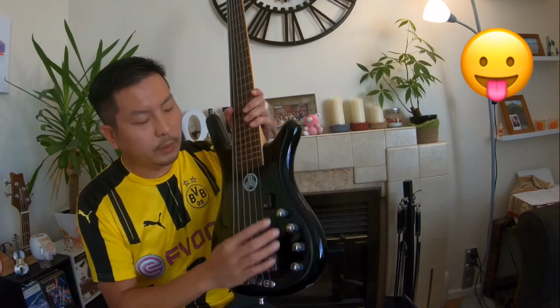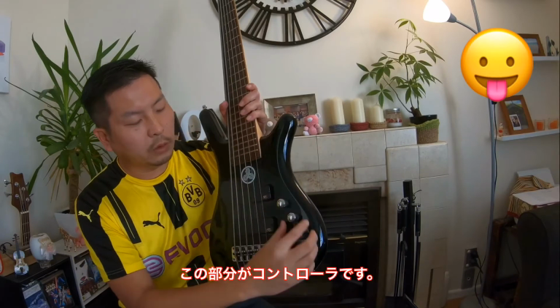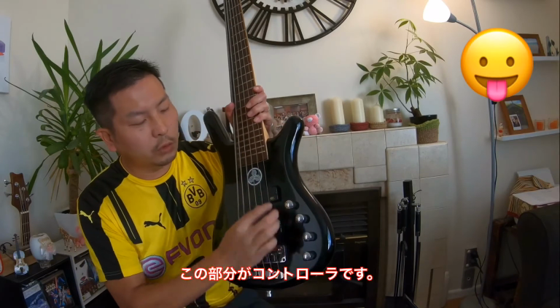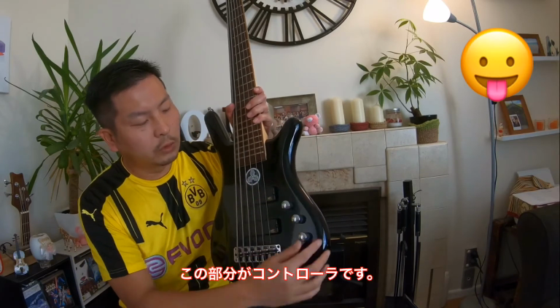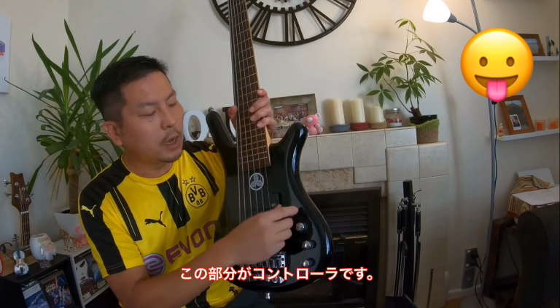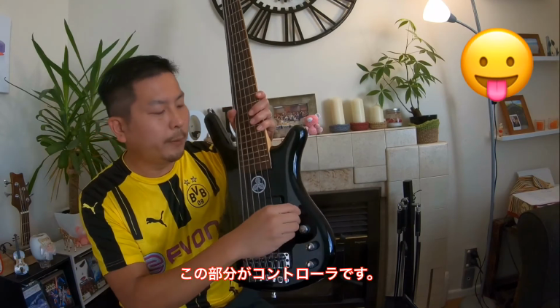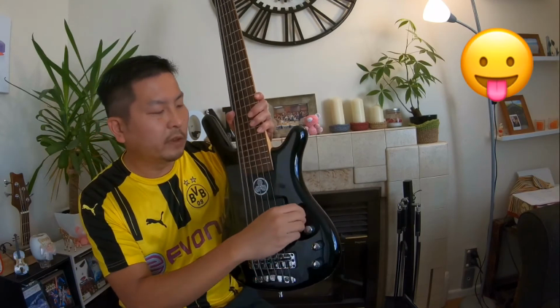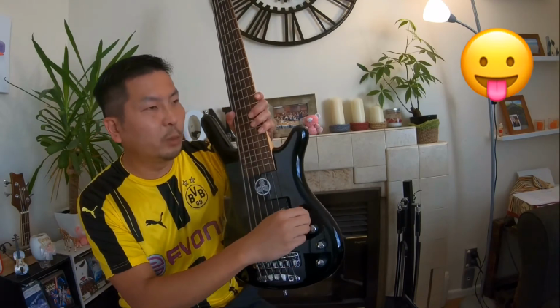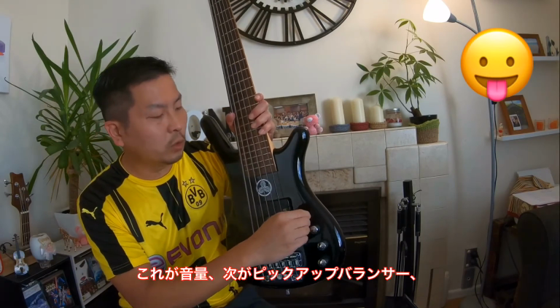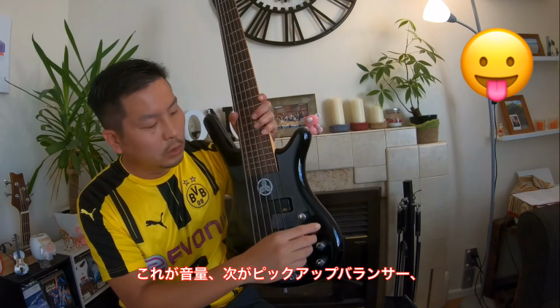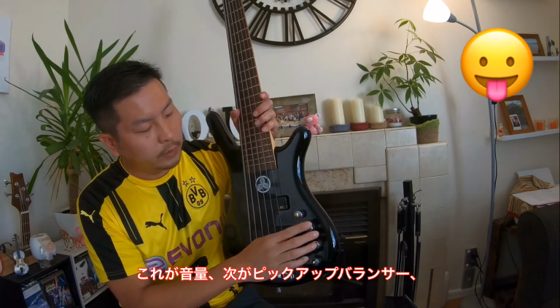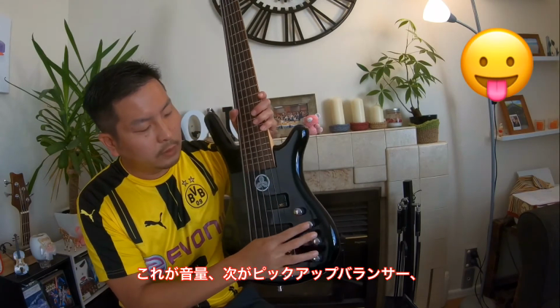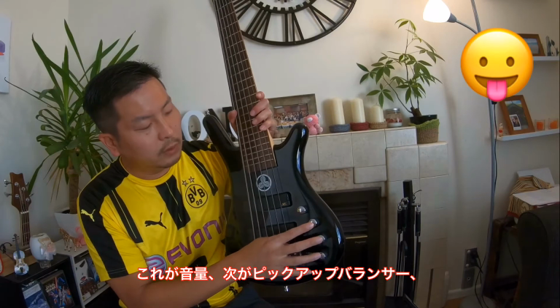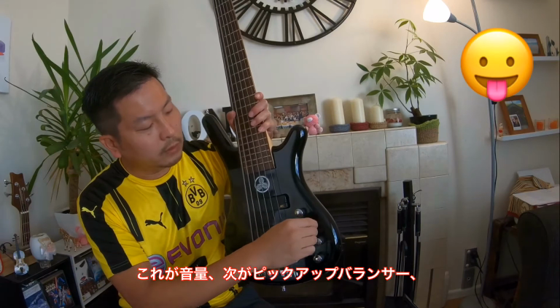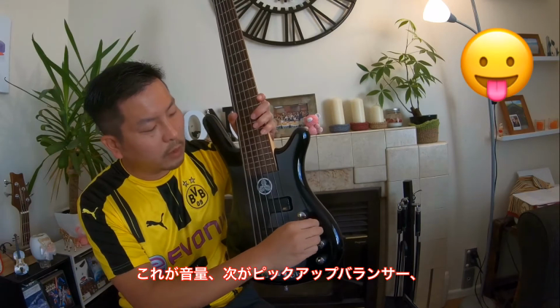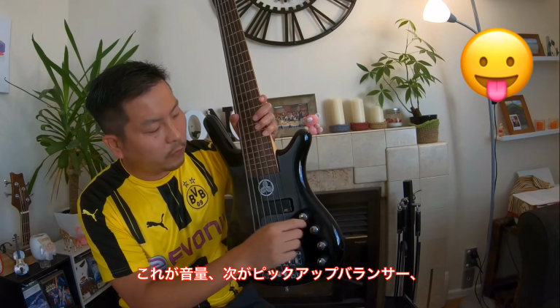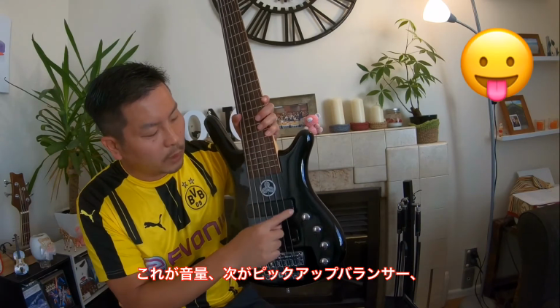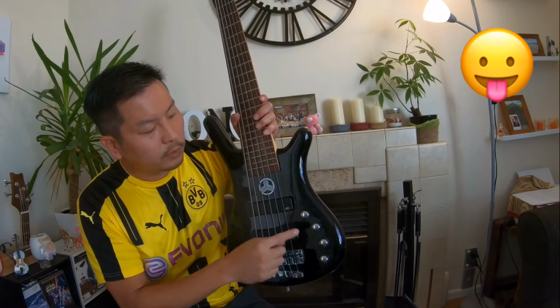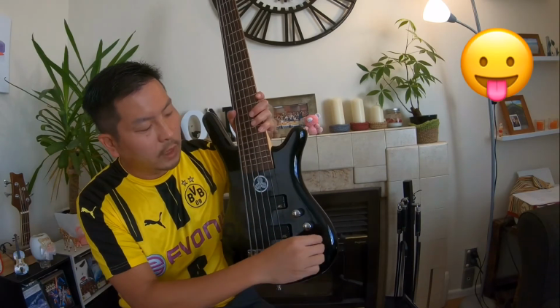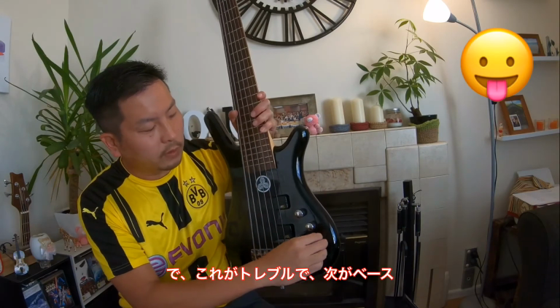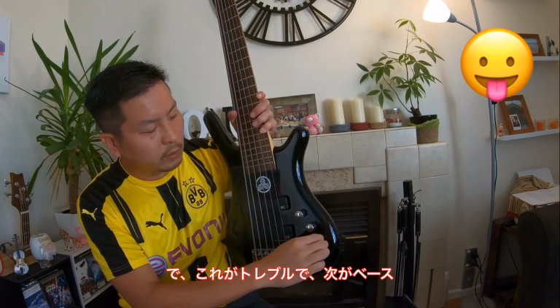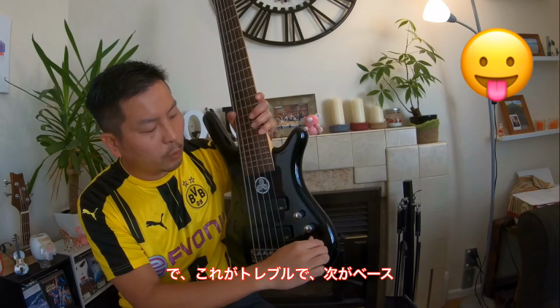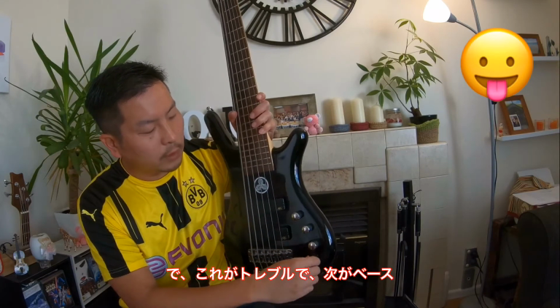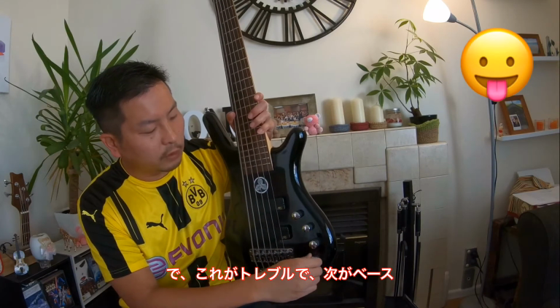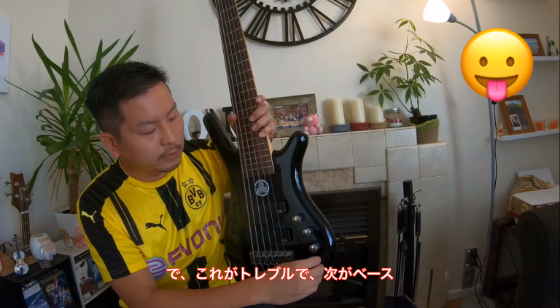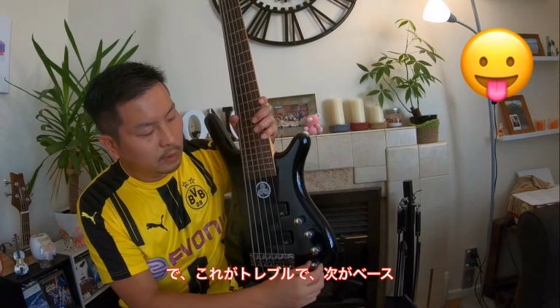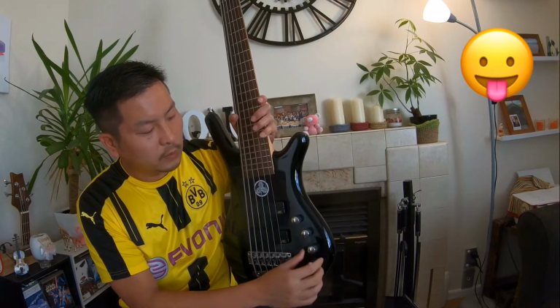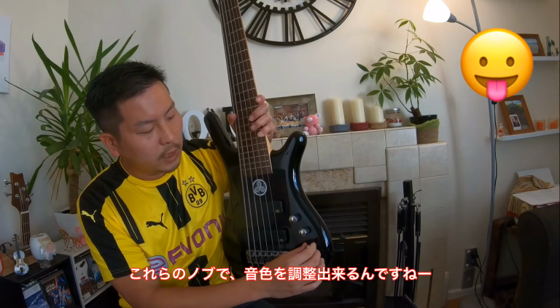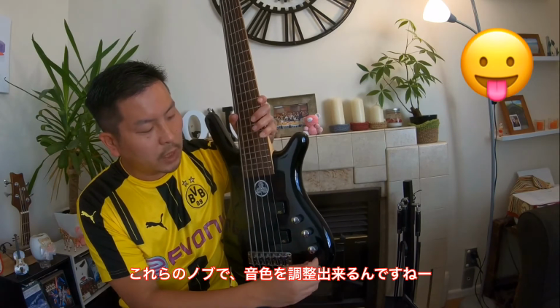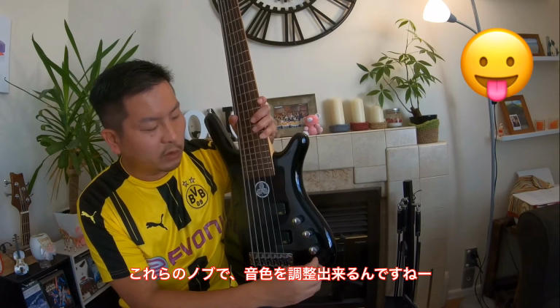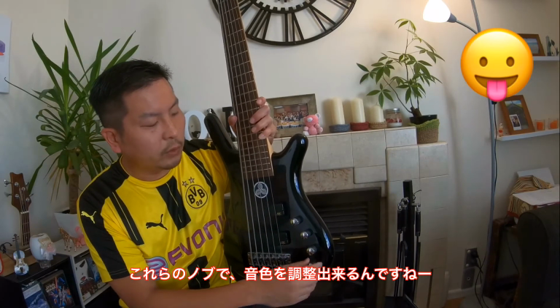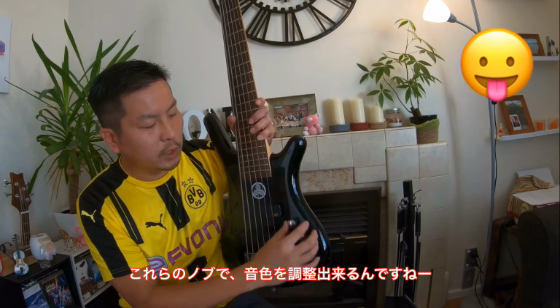These are the controls. This is the volume control. This is the balancer for the two pickups. This is treble and this is bass, so you can adjust your sound from here.